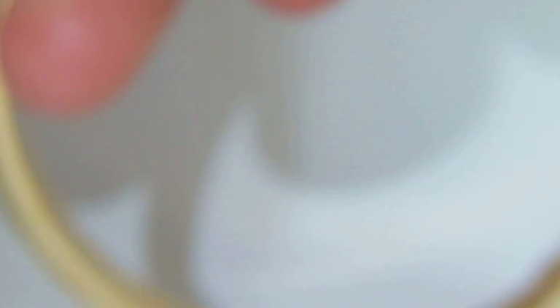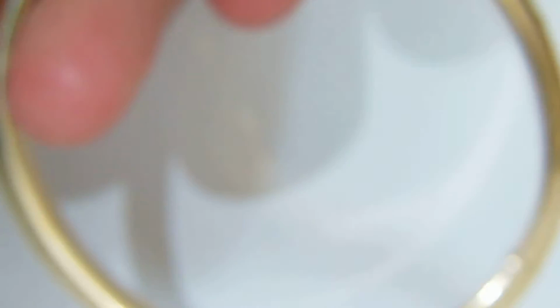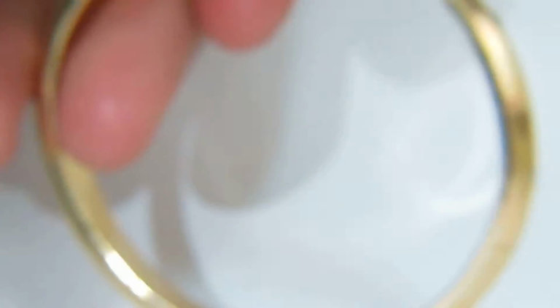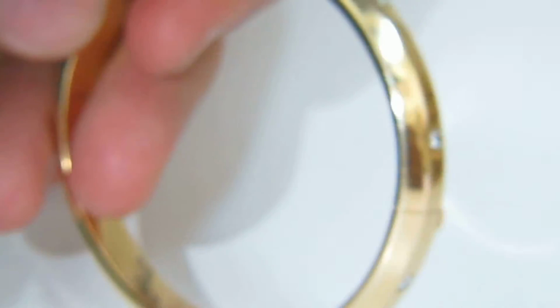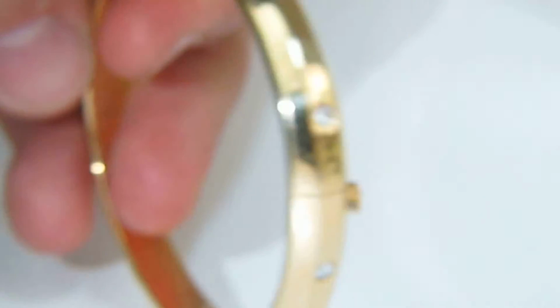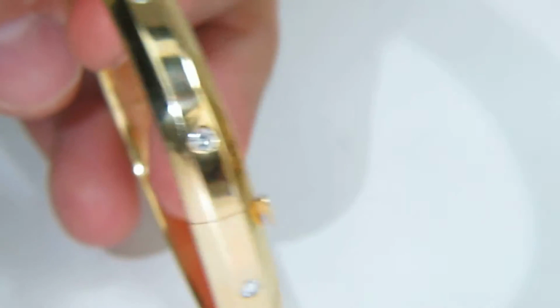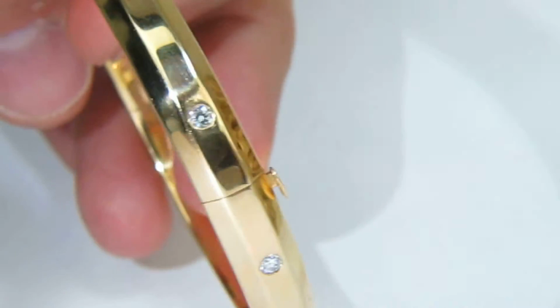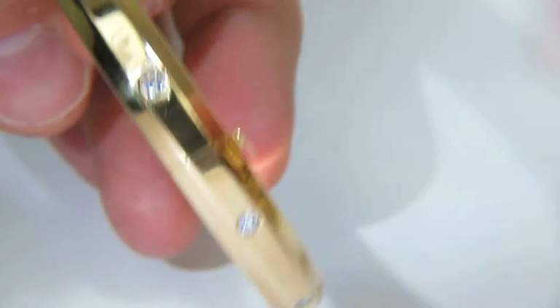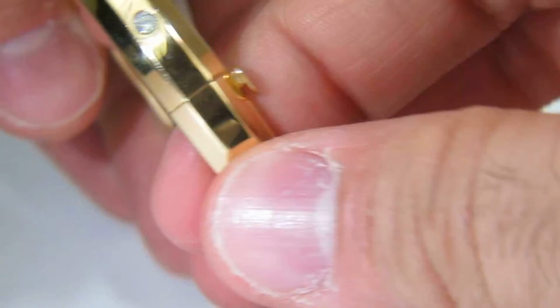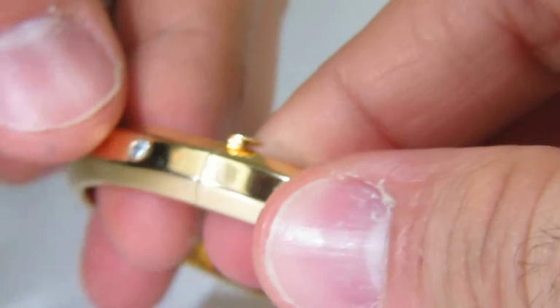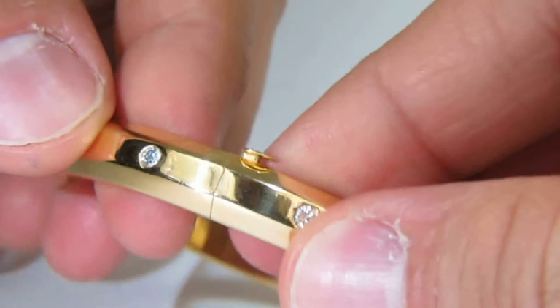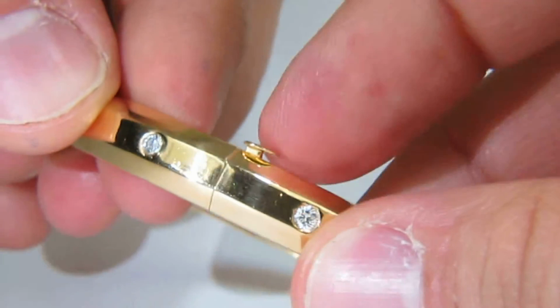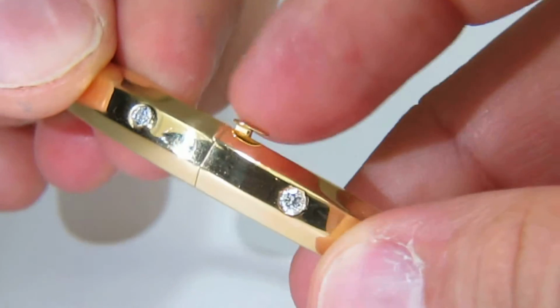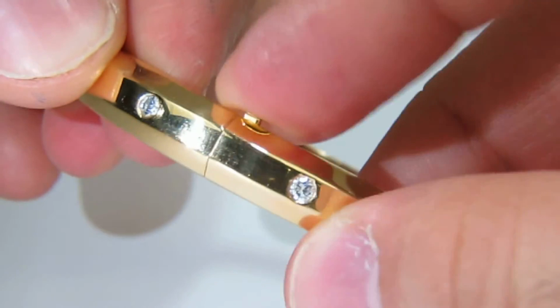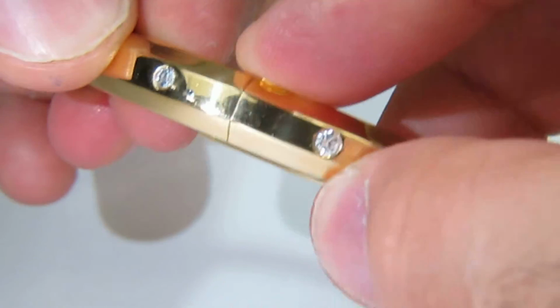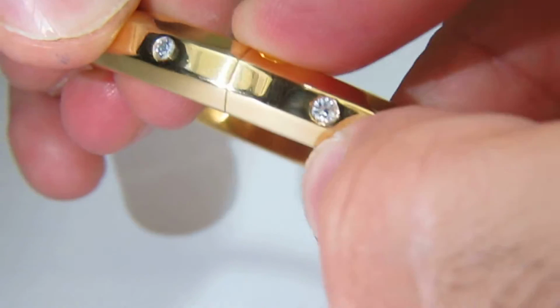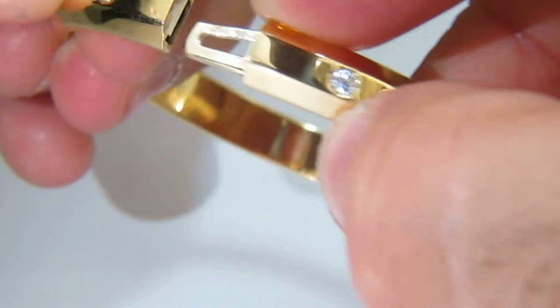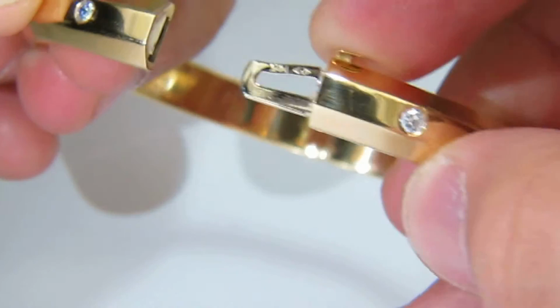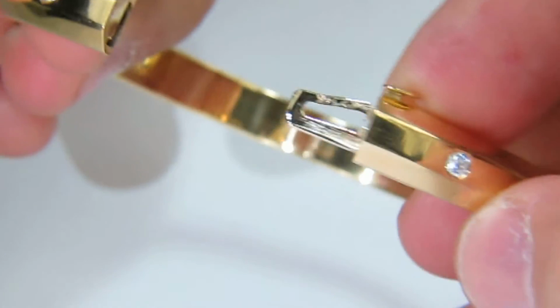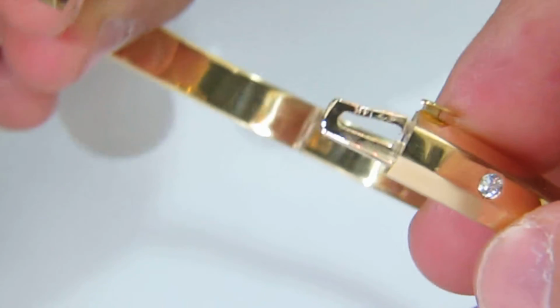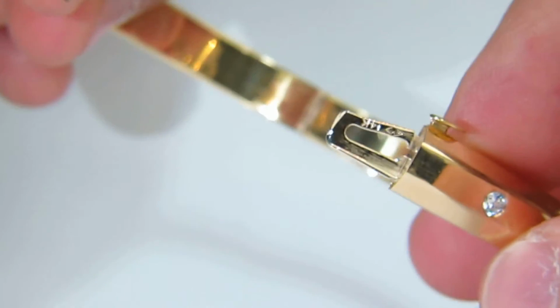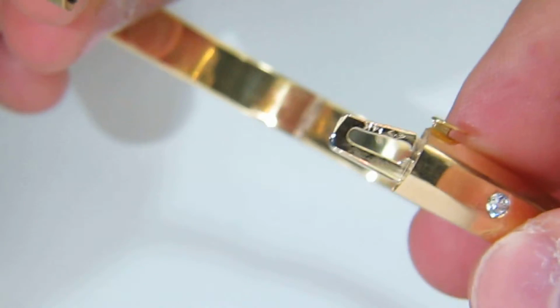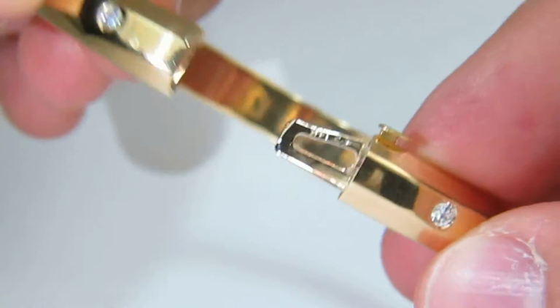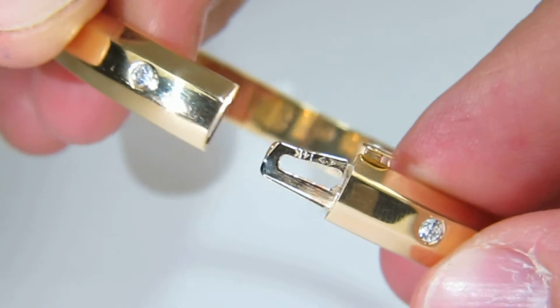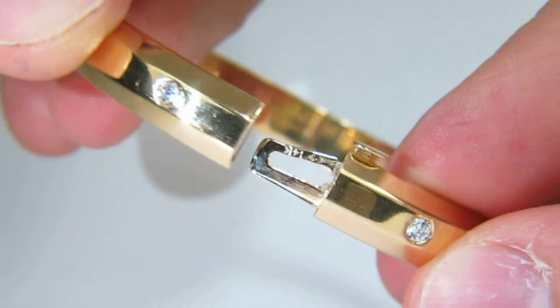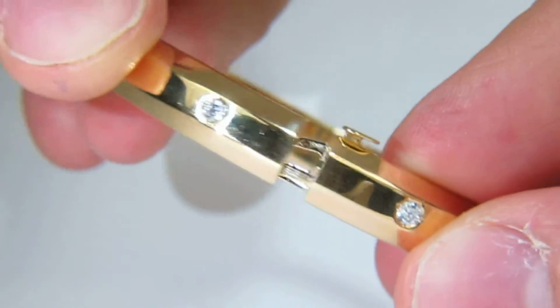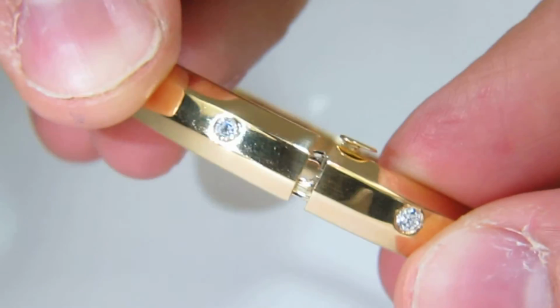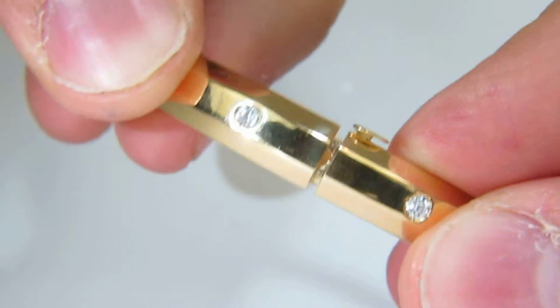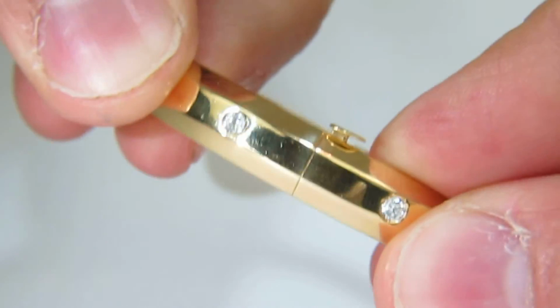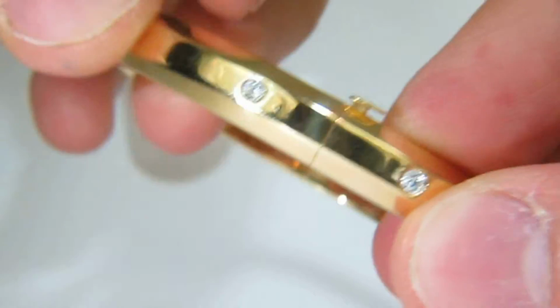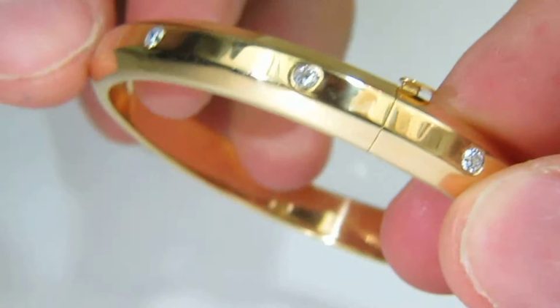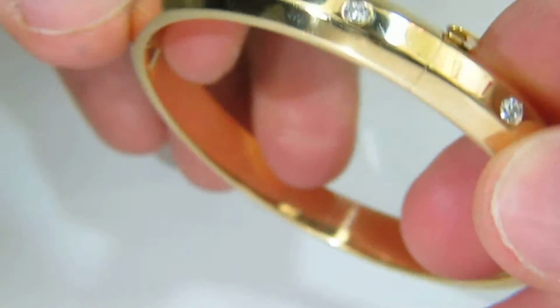The bracelet has a secure locking system where you just push a button here and it opens up. Snap — secure.